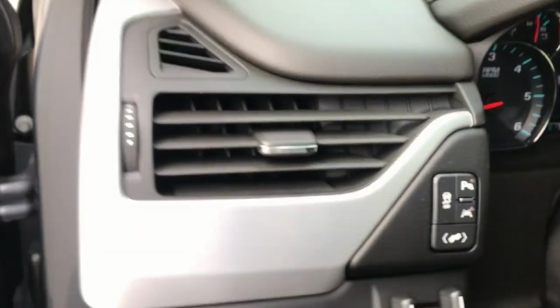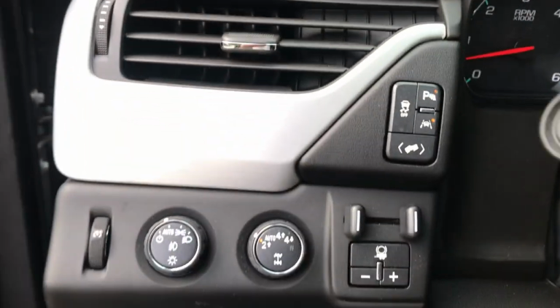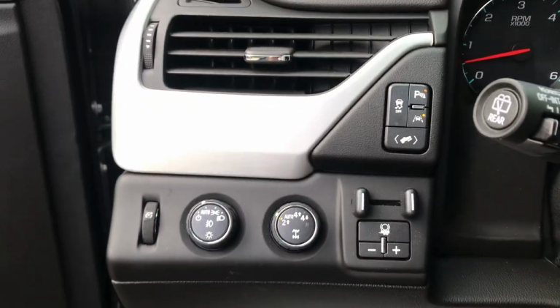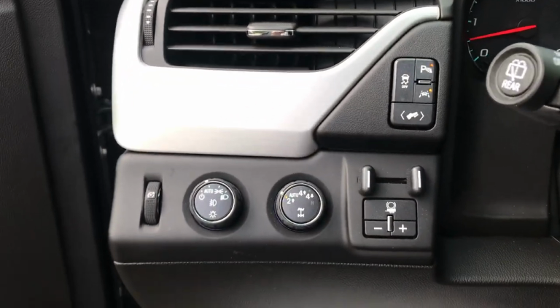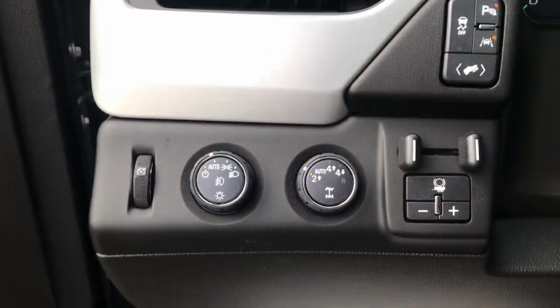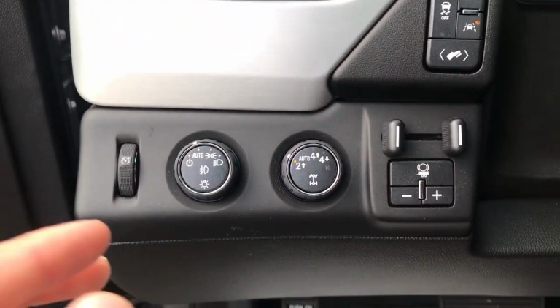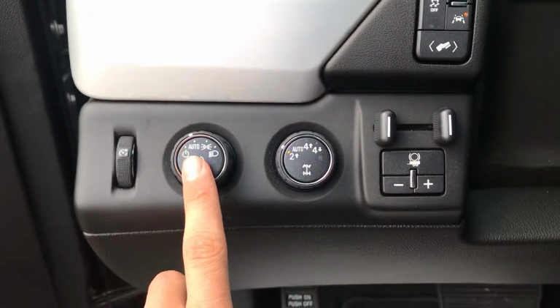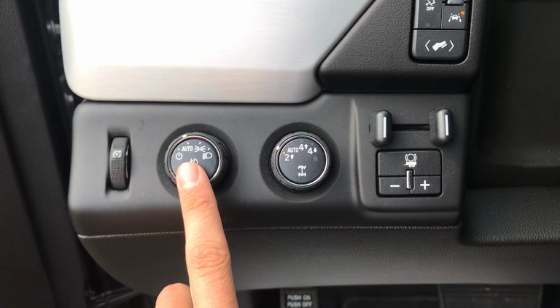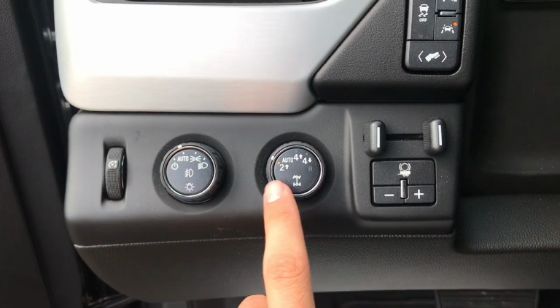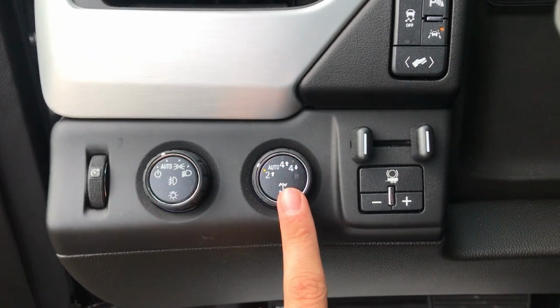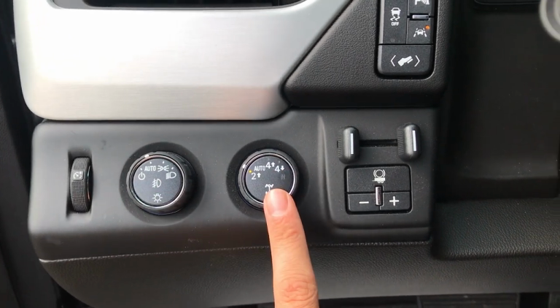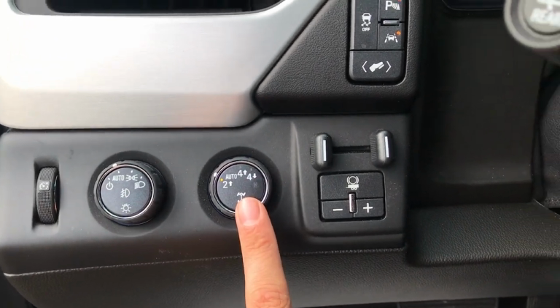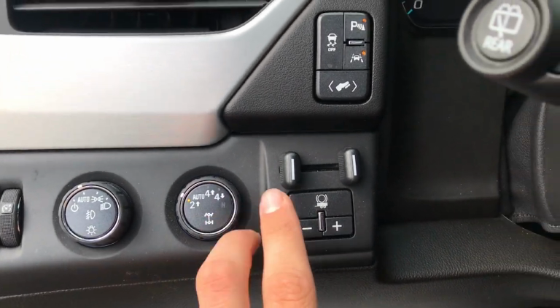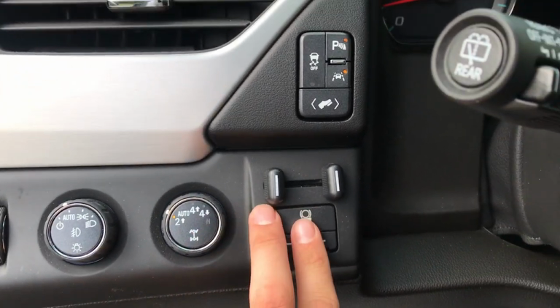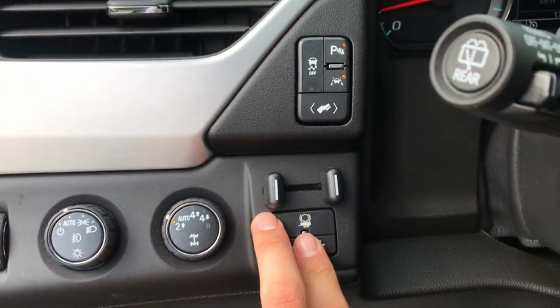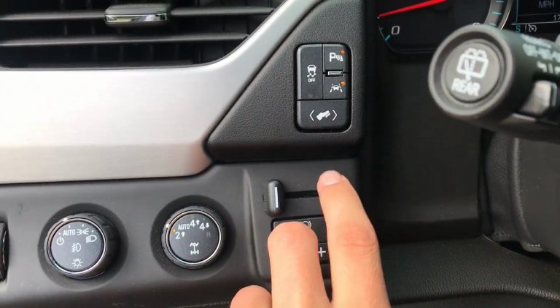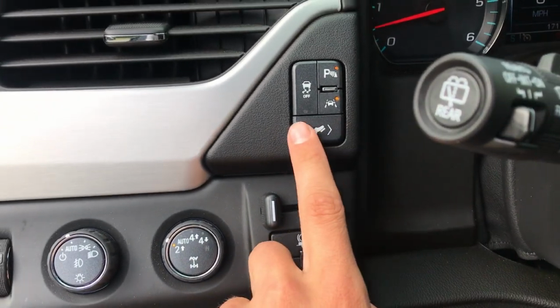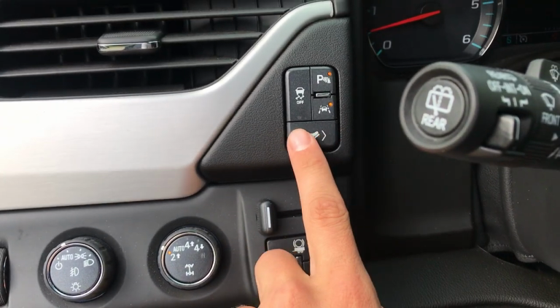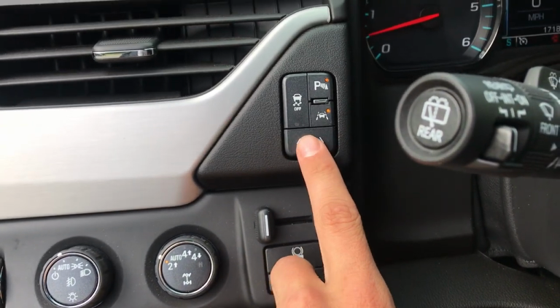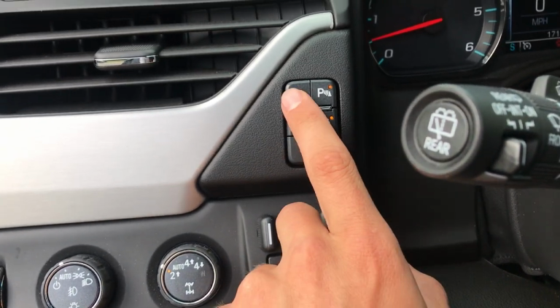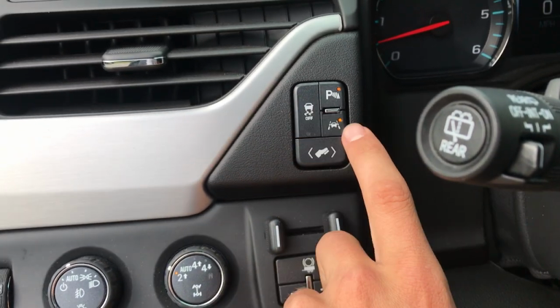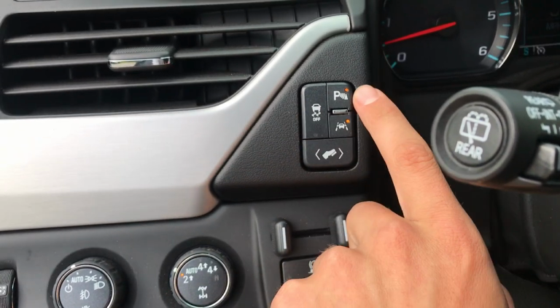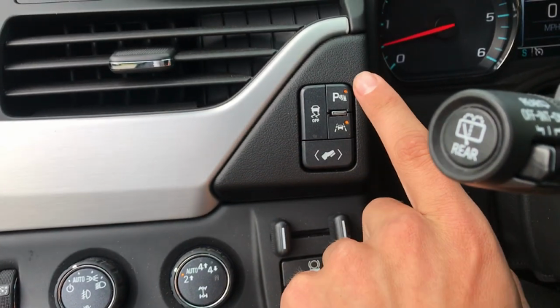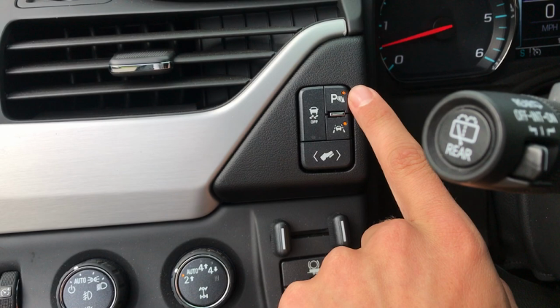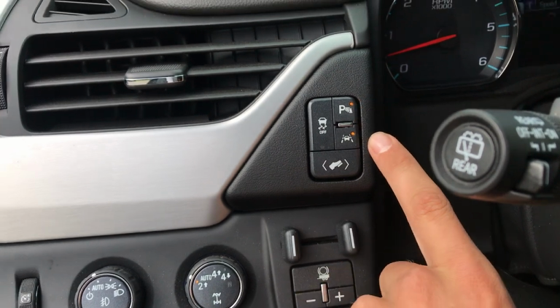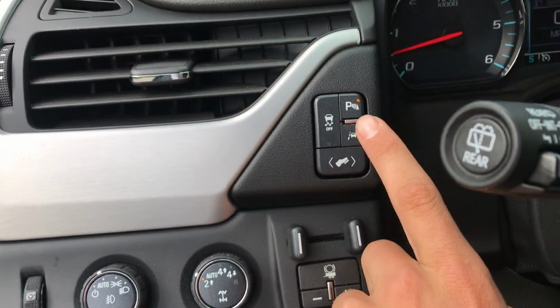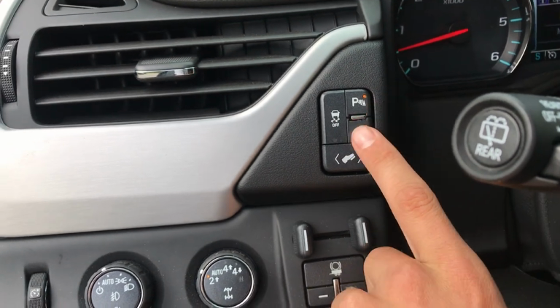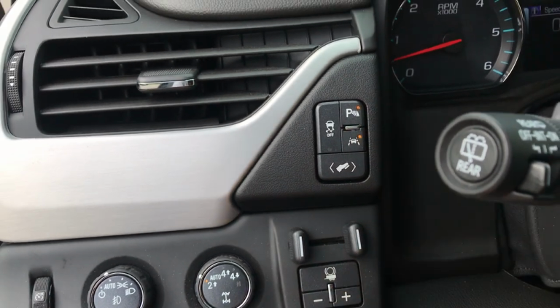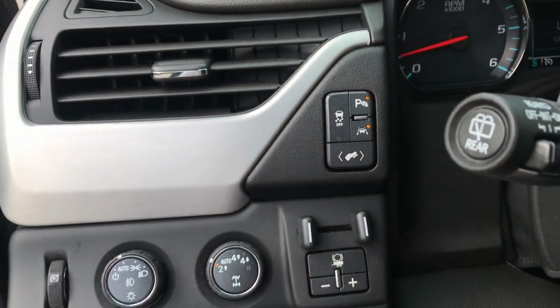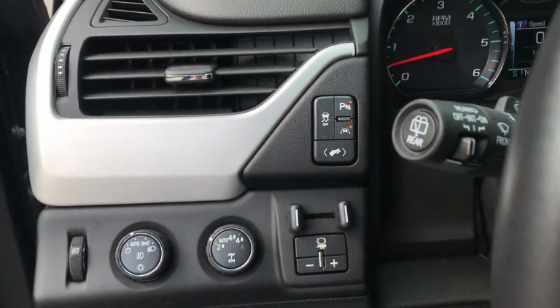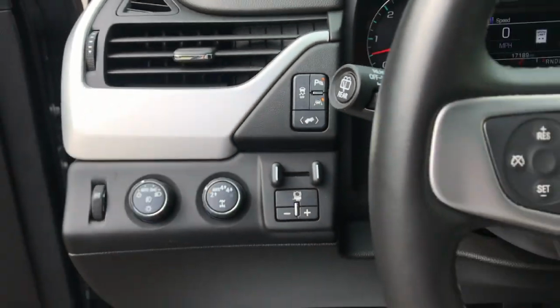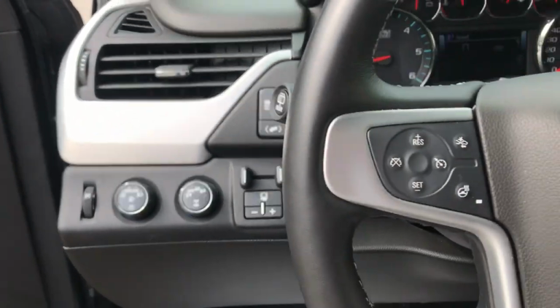Step on inside here. To the left of the wheel you've got your lighting, you're on the flat four-wheel drive, your trailer brake controller, your power adjustable pedals, traction control, park distance control, as well as your lane keep assist.